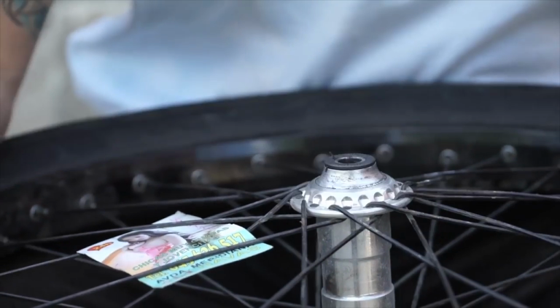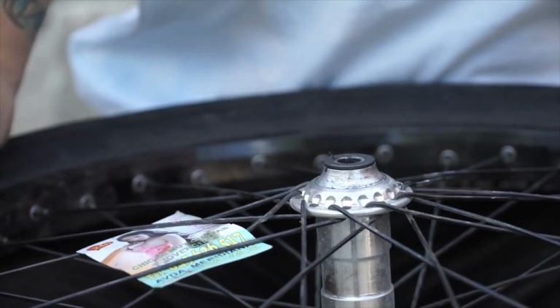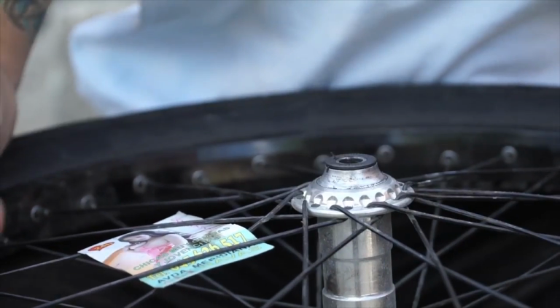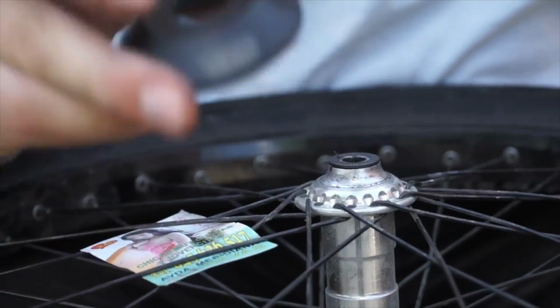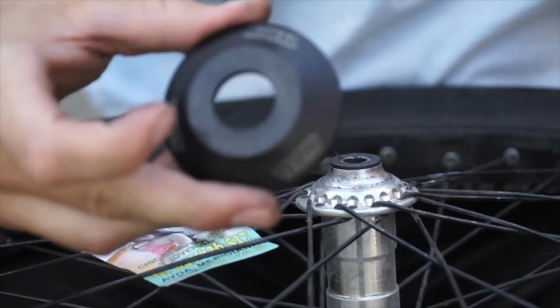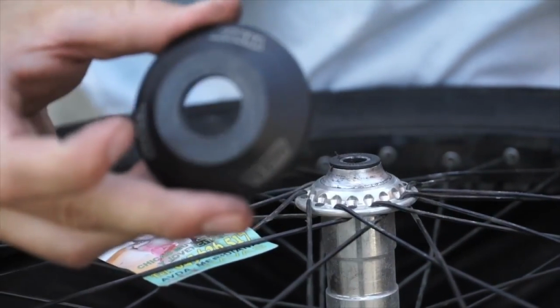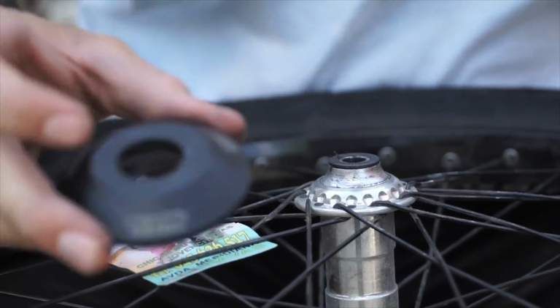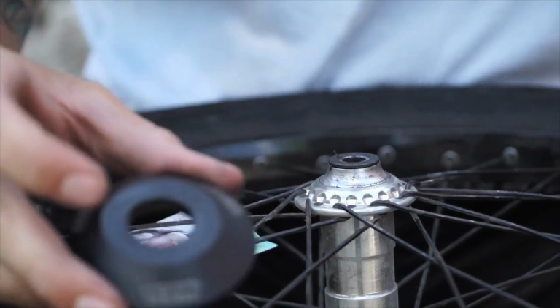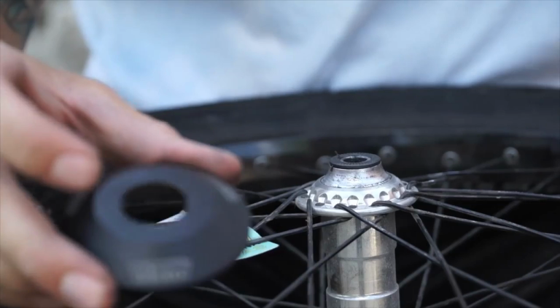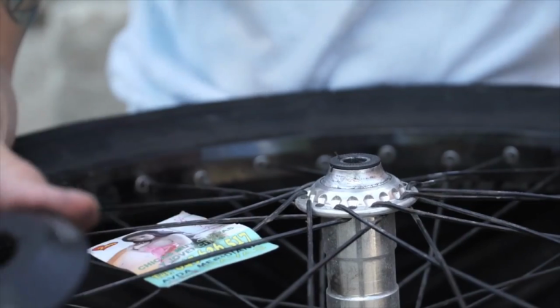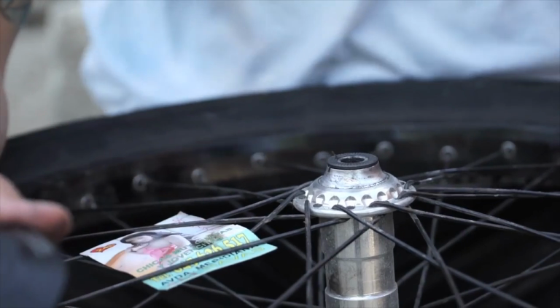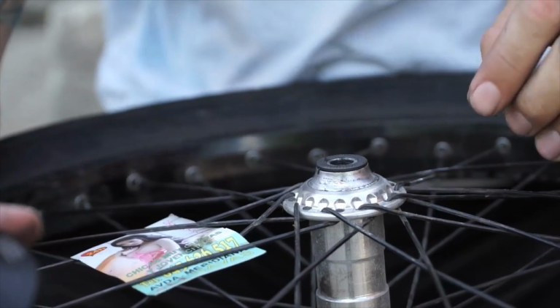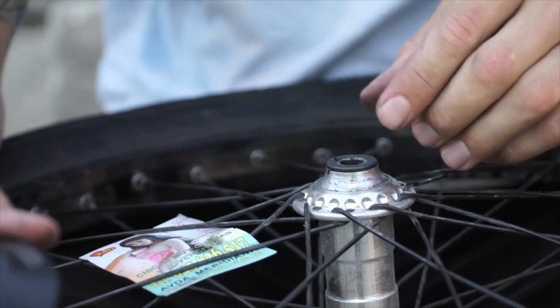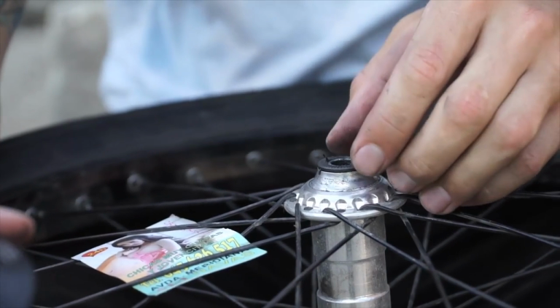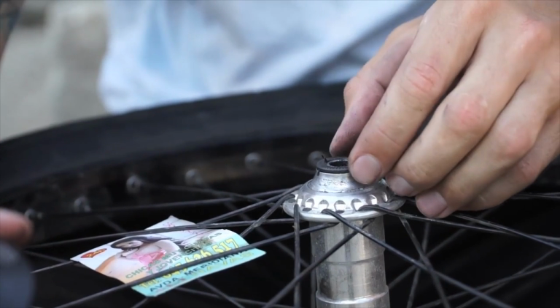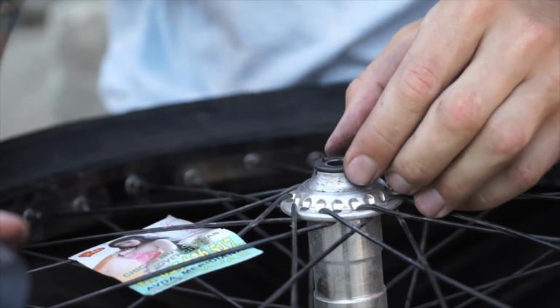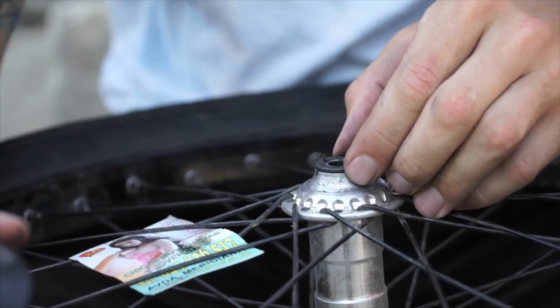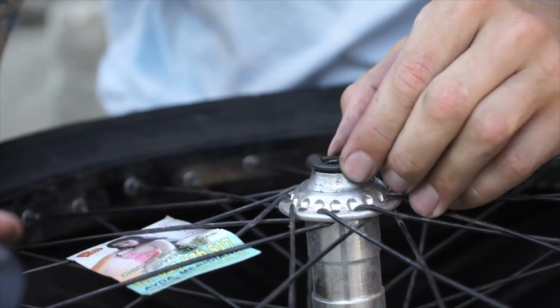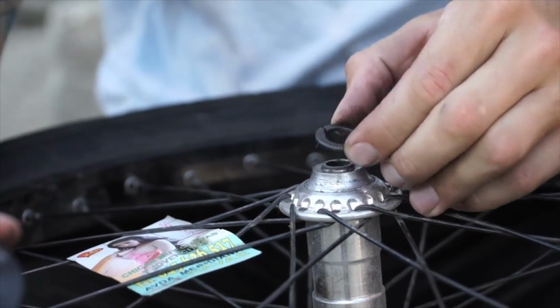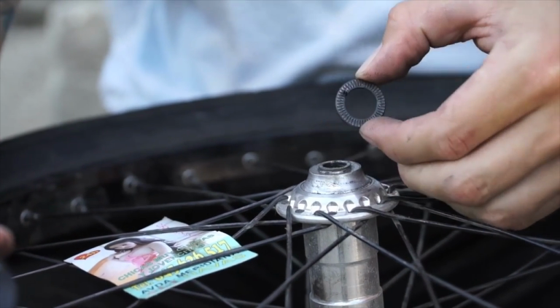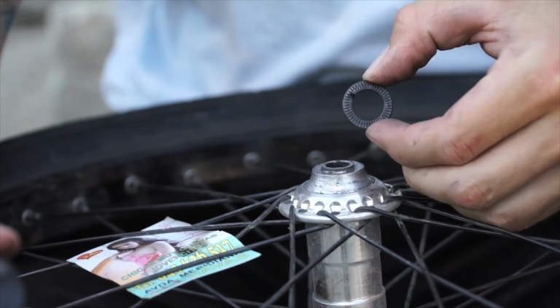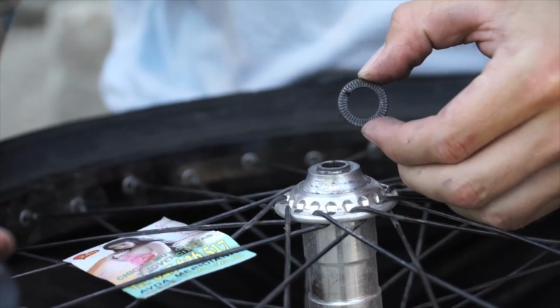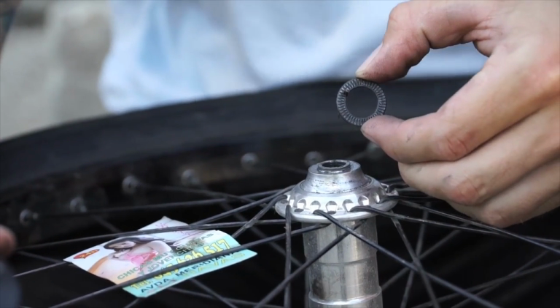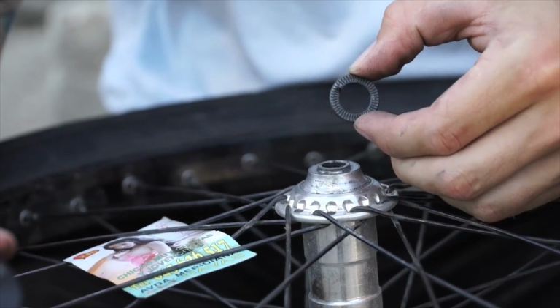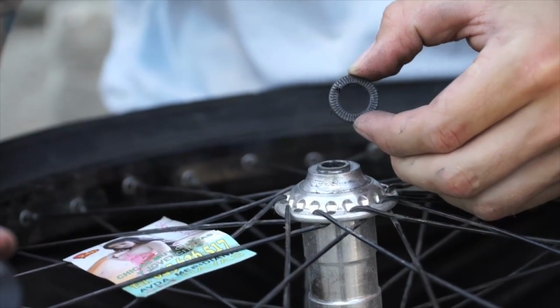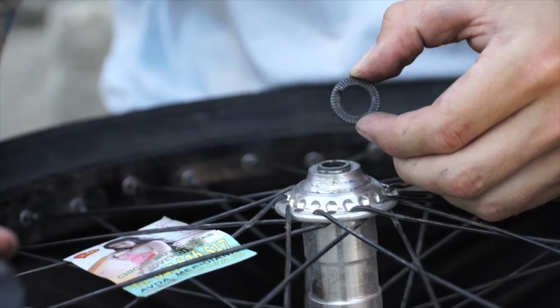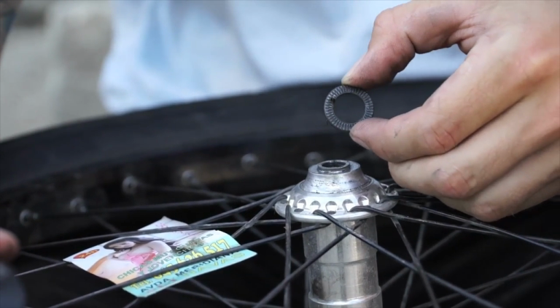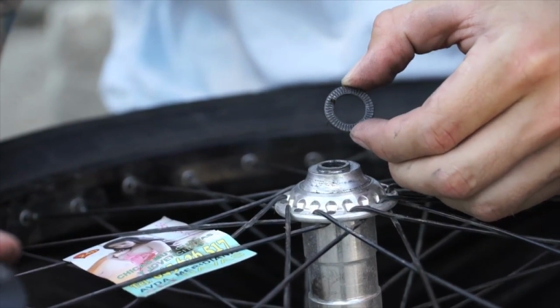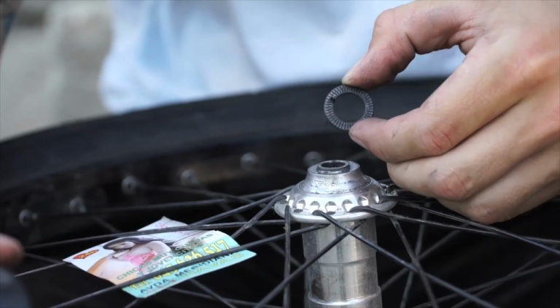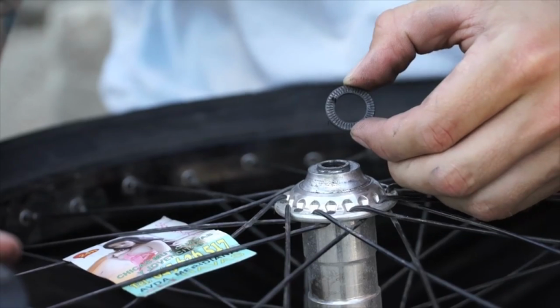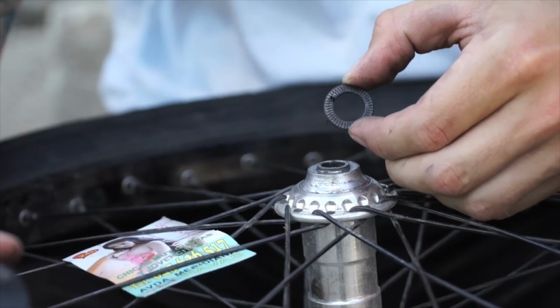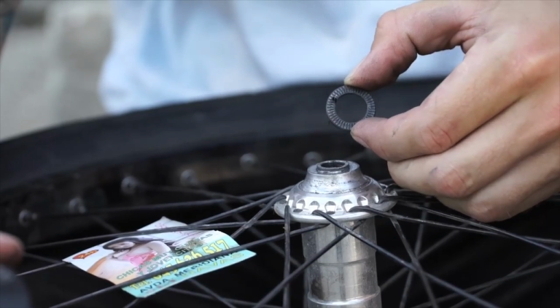The only catch to these hub guards is that in the last year or so we have upgraded our cone washers to have a knurled washer. Make sure that you have one of these or your hub guard won't fit perfectly.